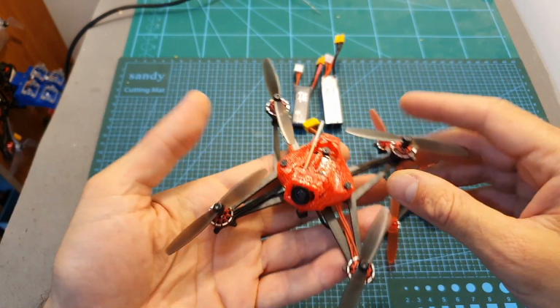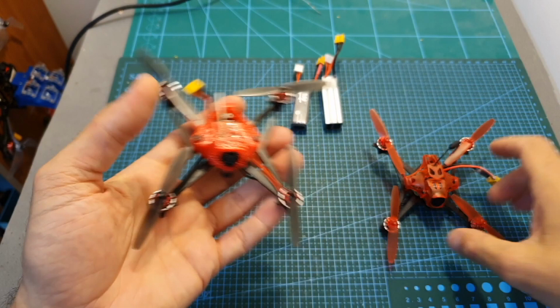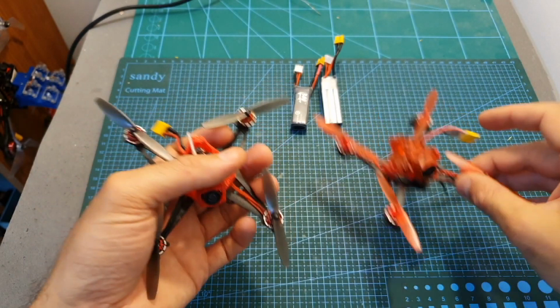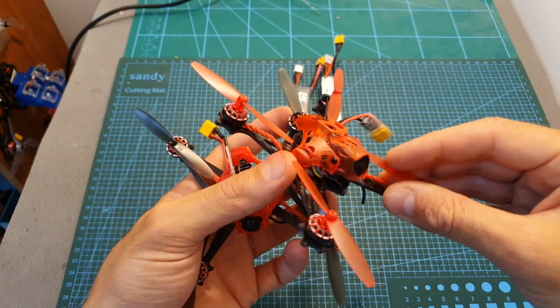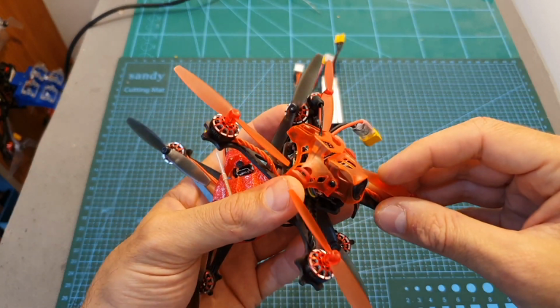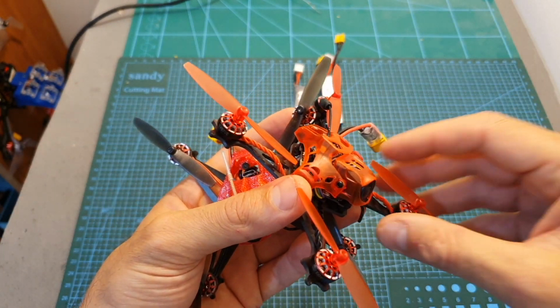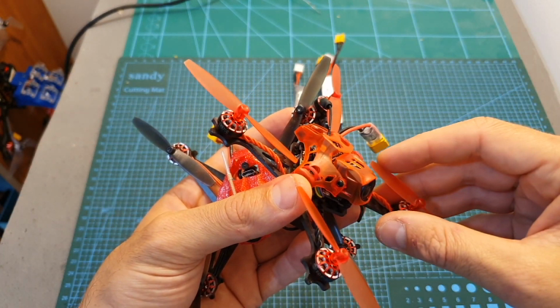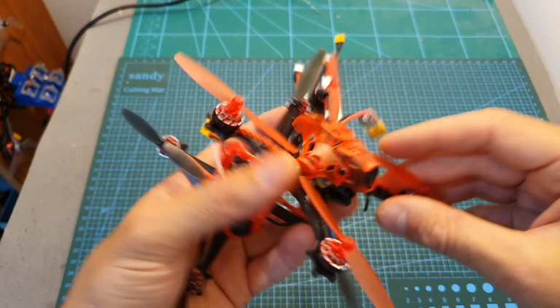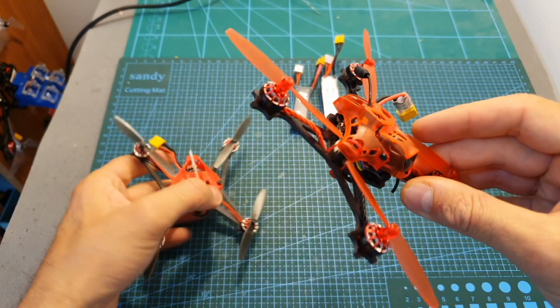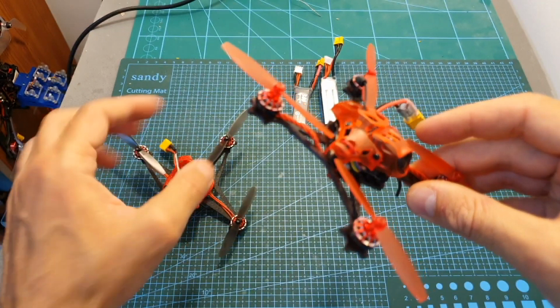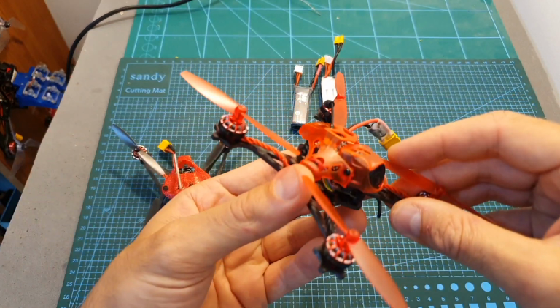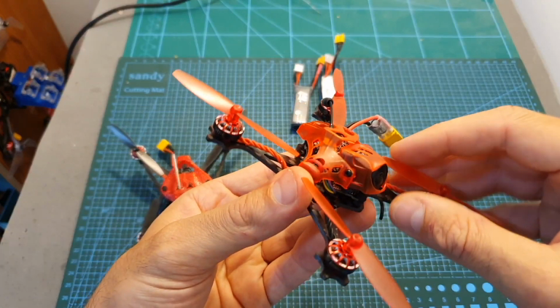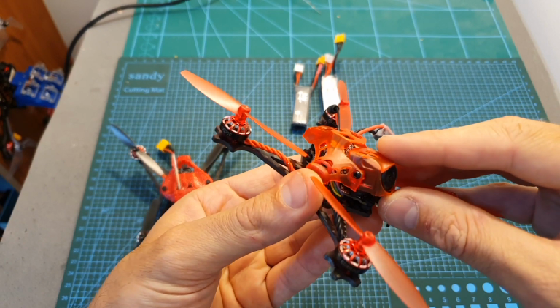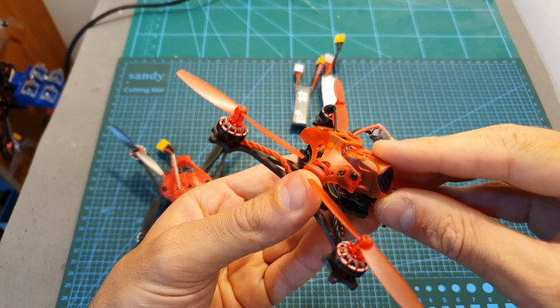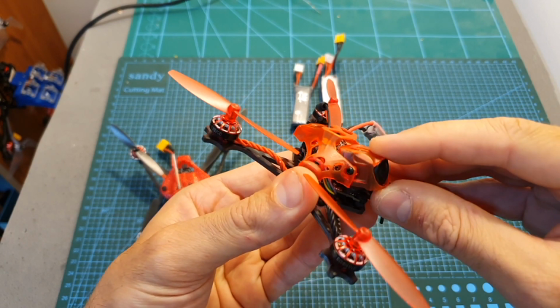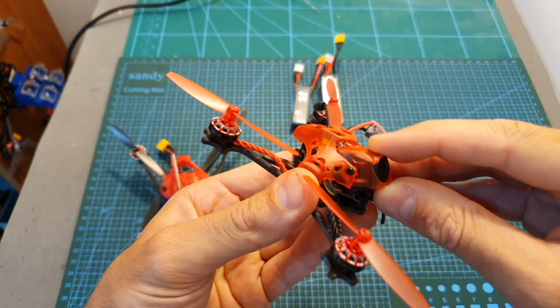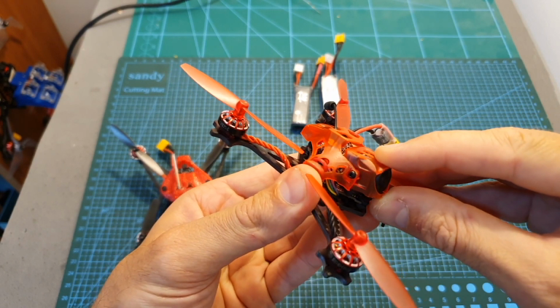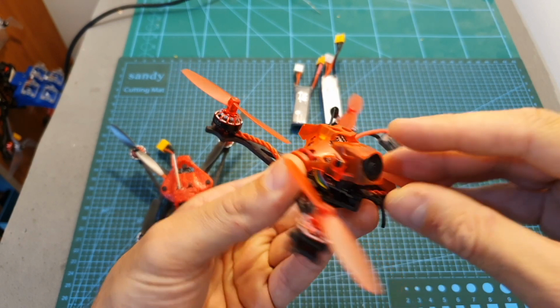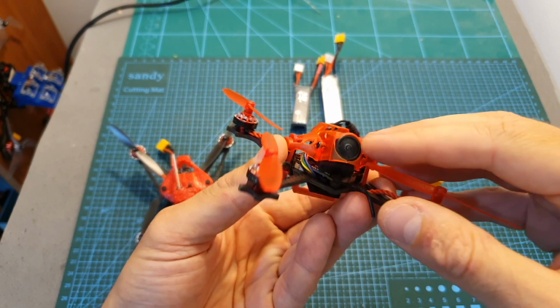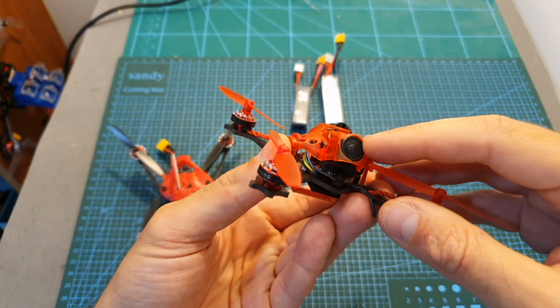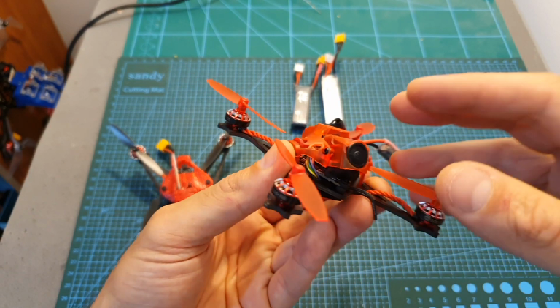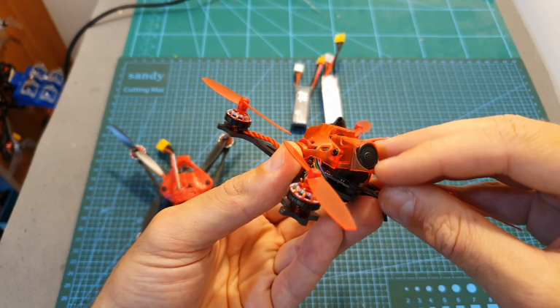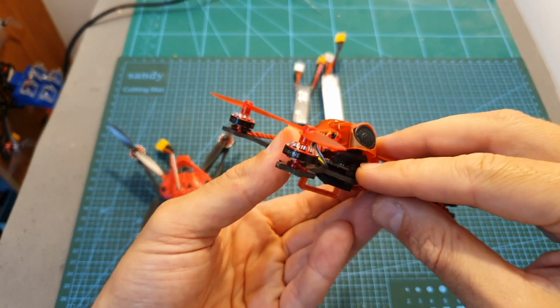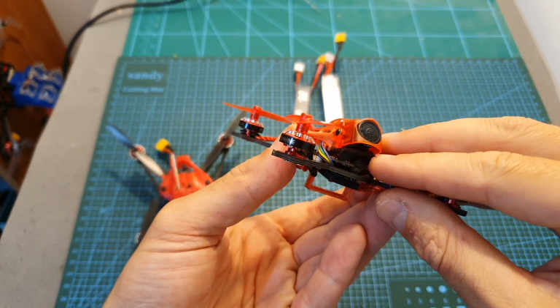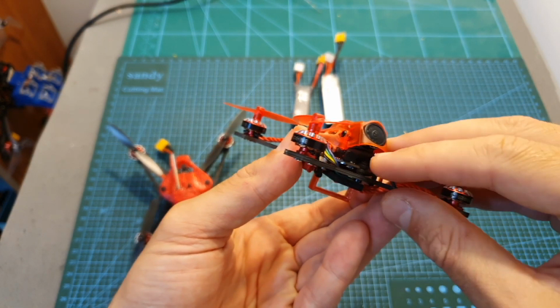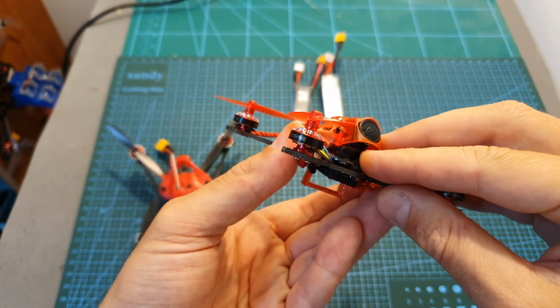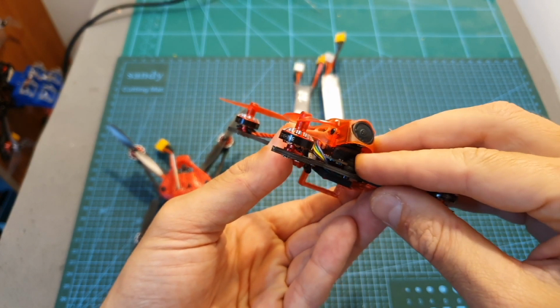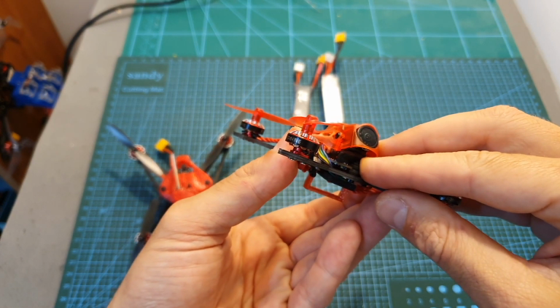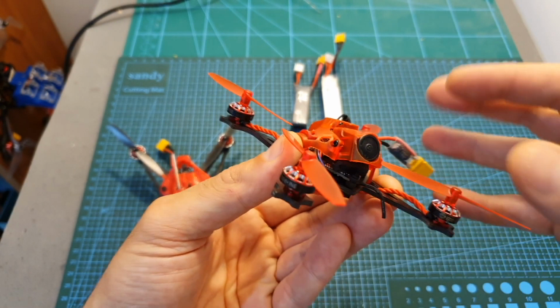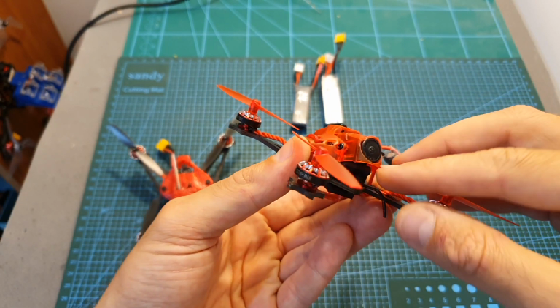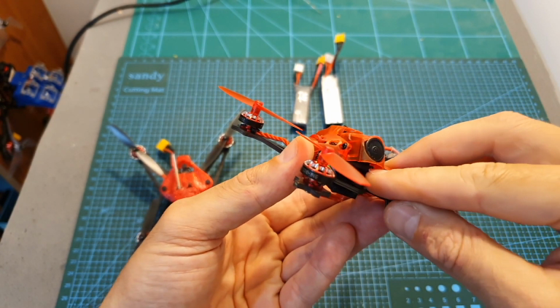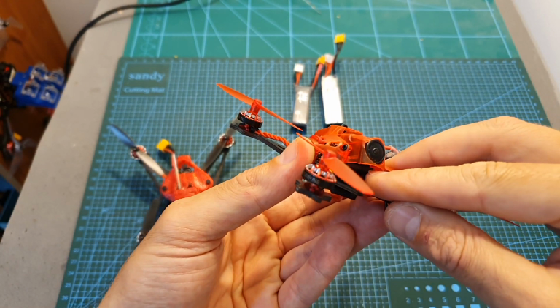First of all, you're going to see that the video footage has lots of jello, and this is because the canopy is not very well mounted. I did put some foam under the canopy, but it still got plenty of jello.